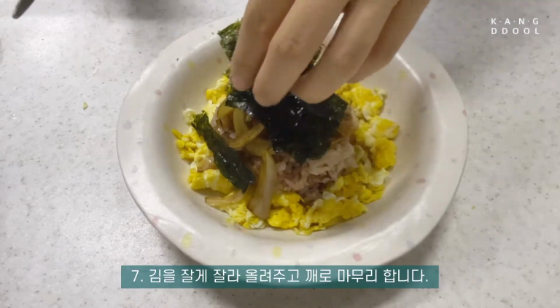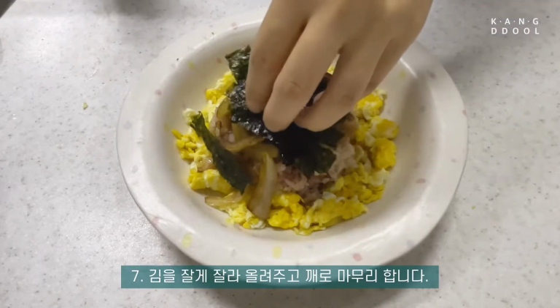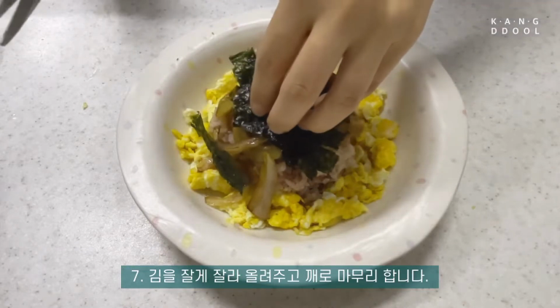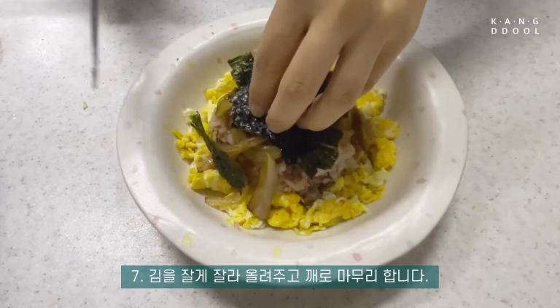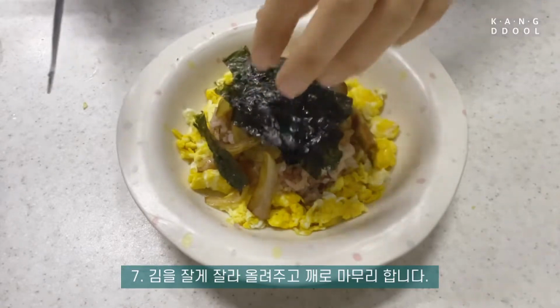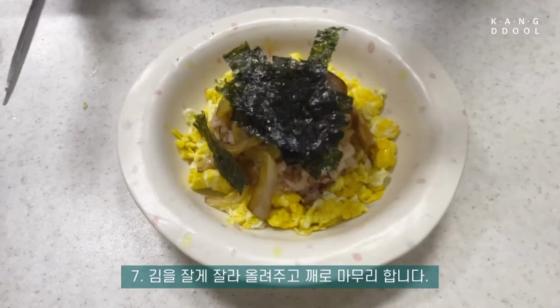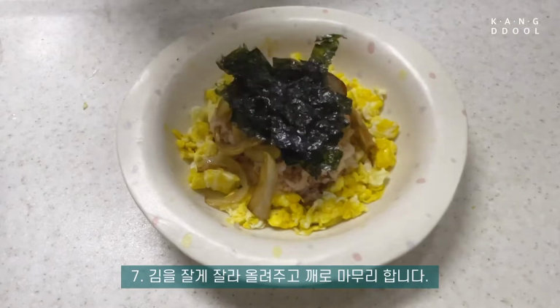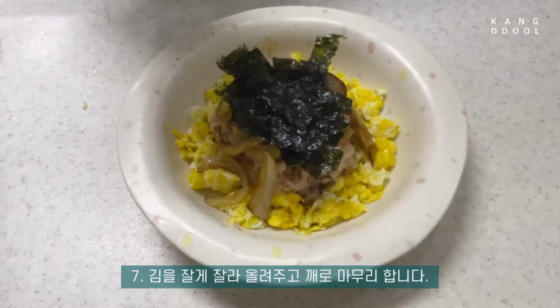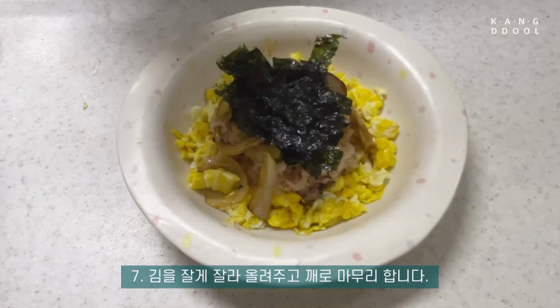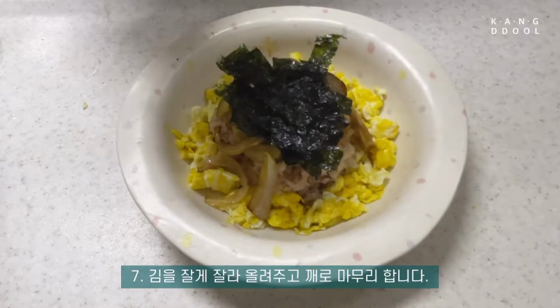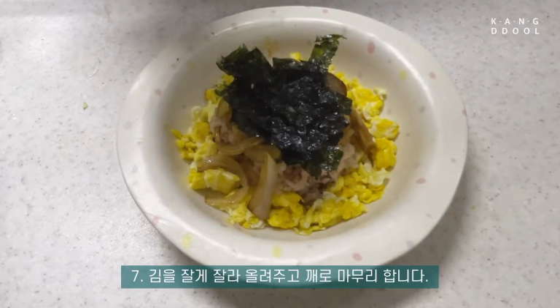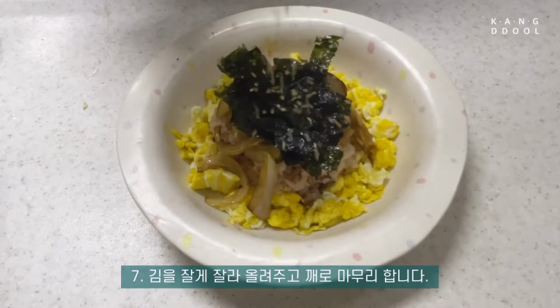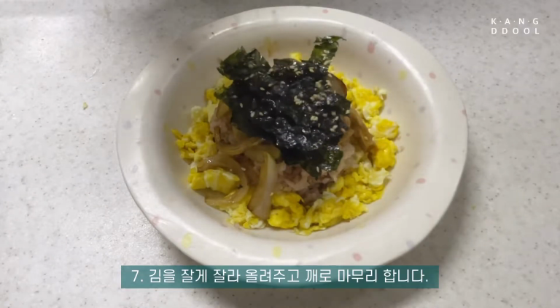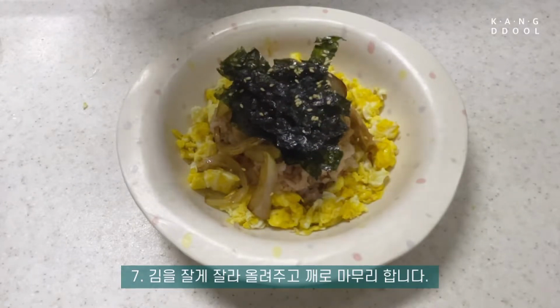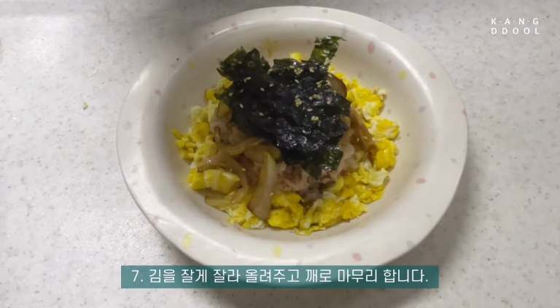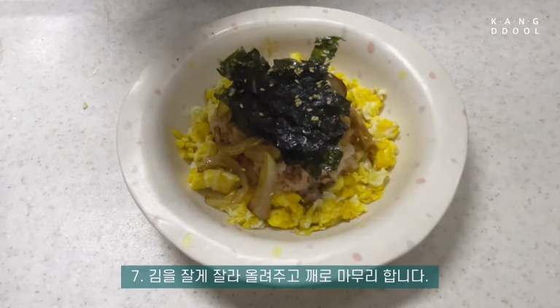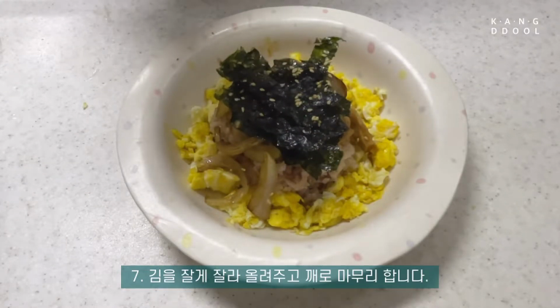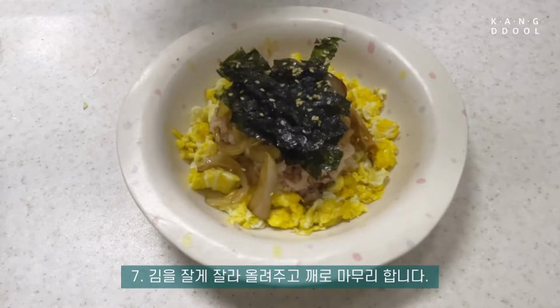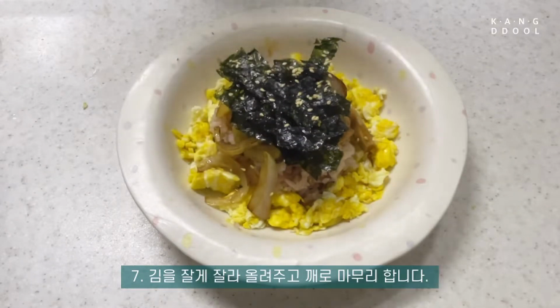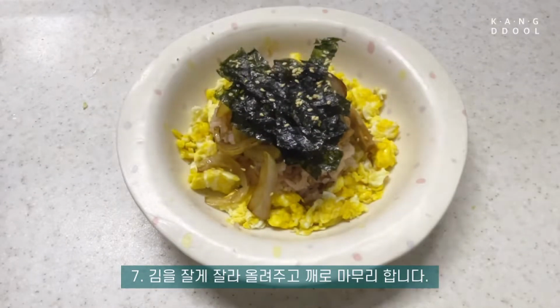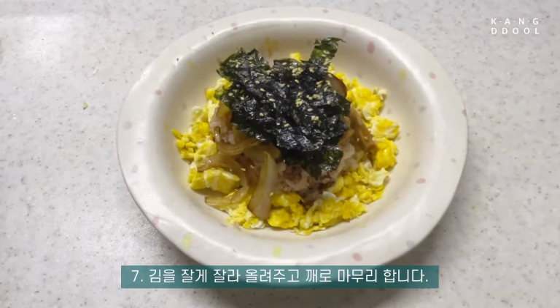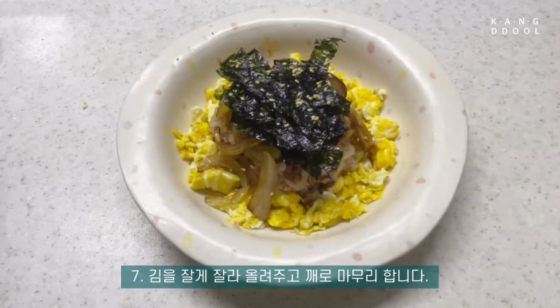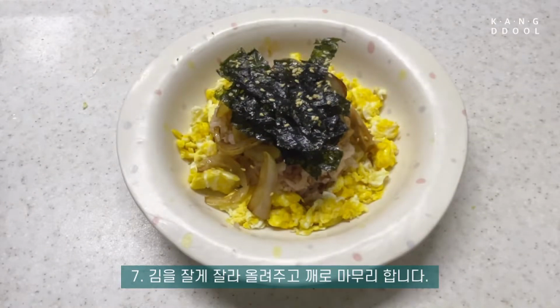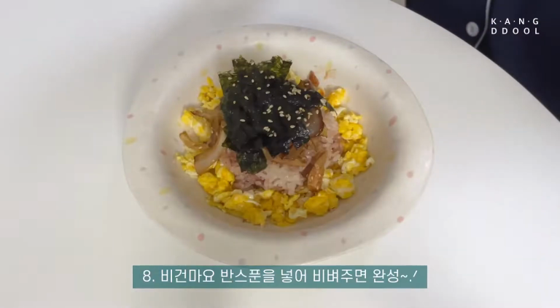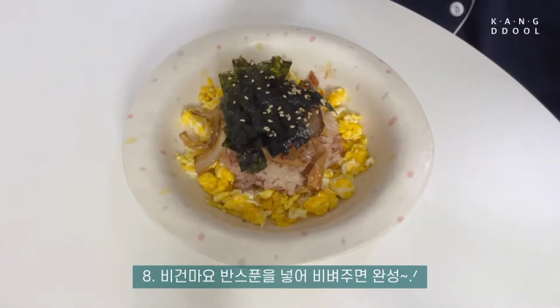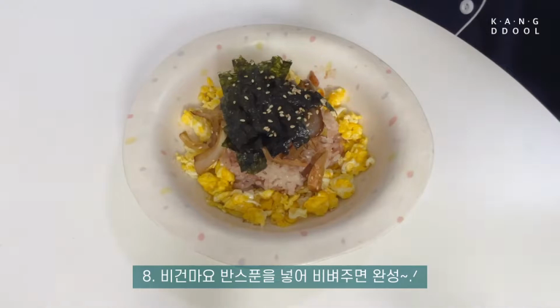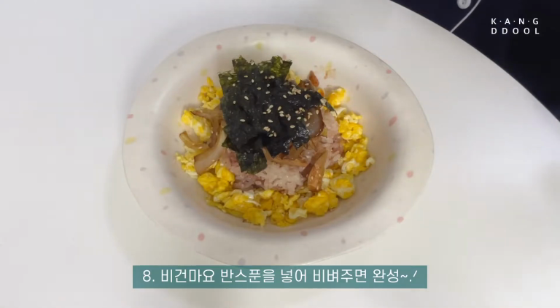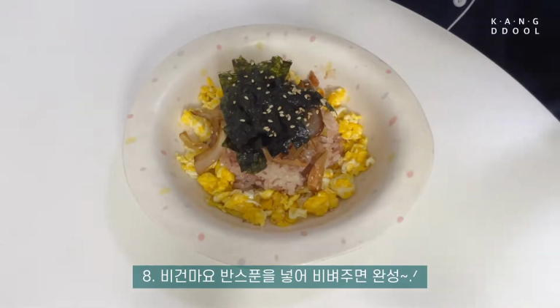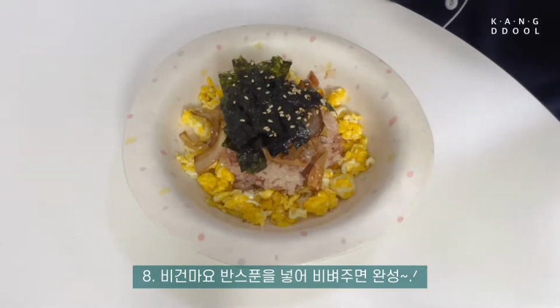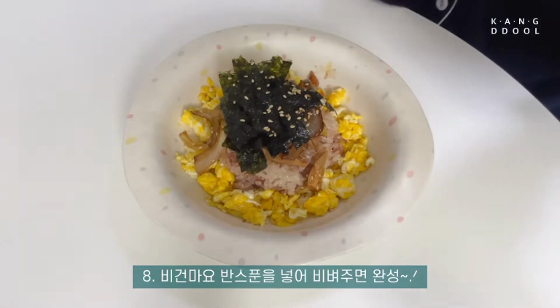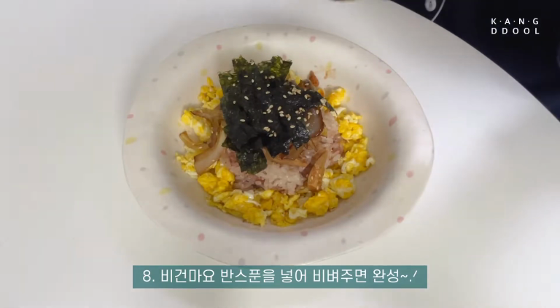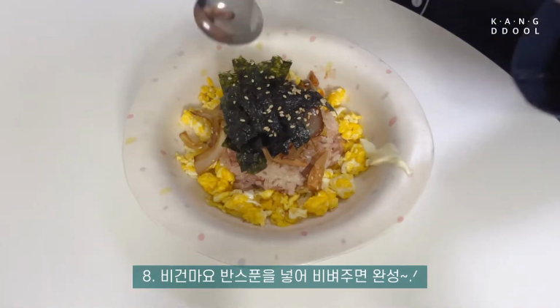This is what it is. It's a little bit more delicious.